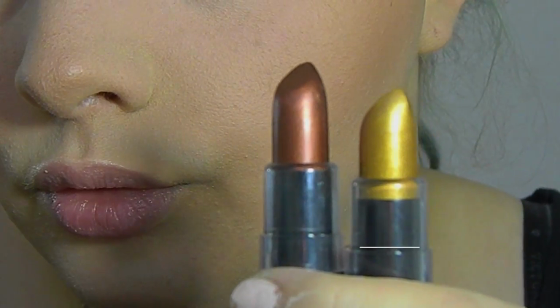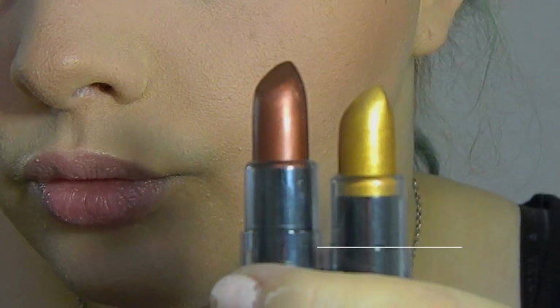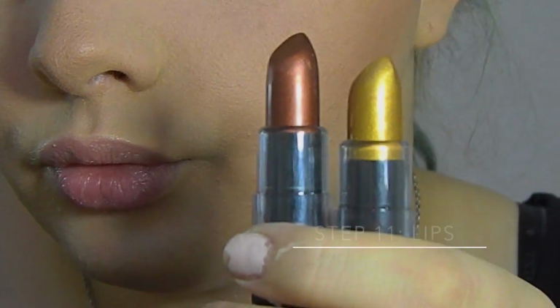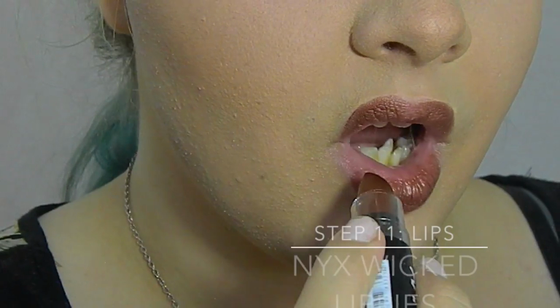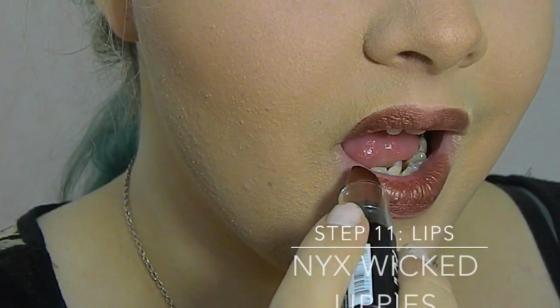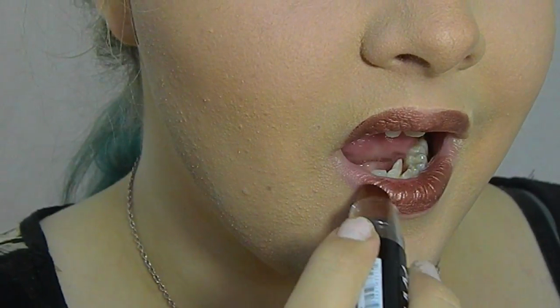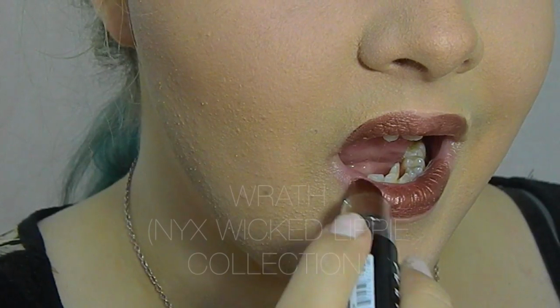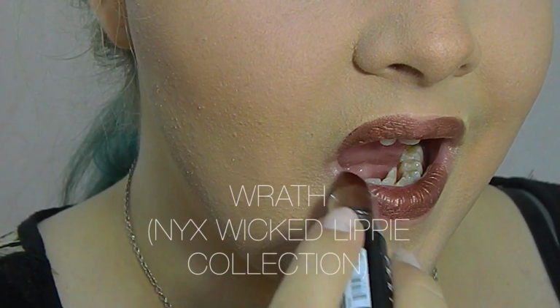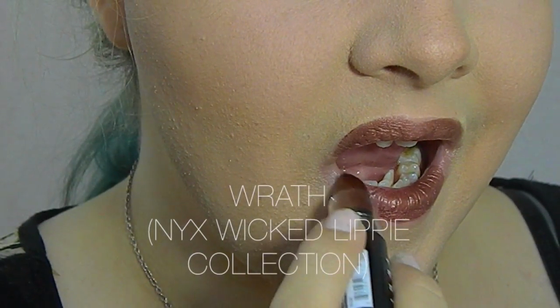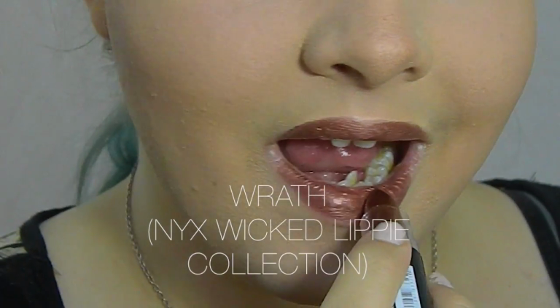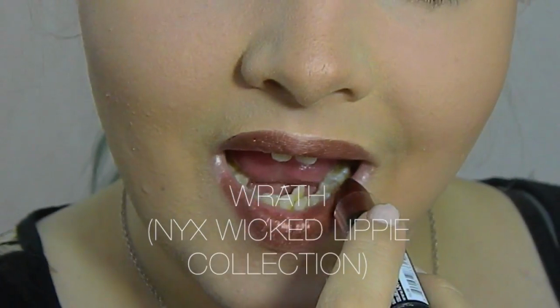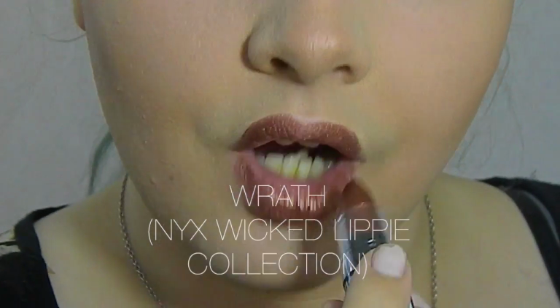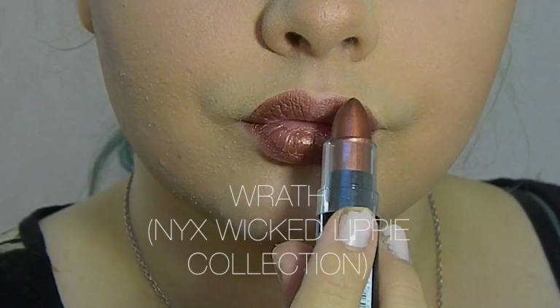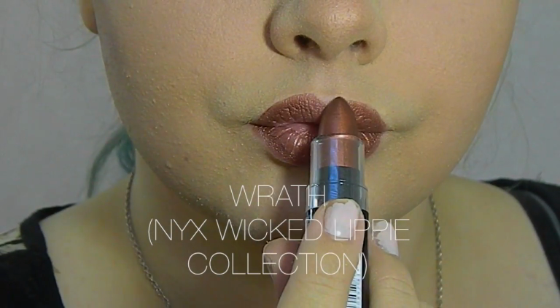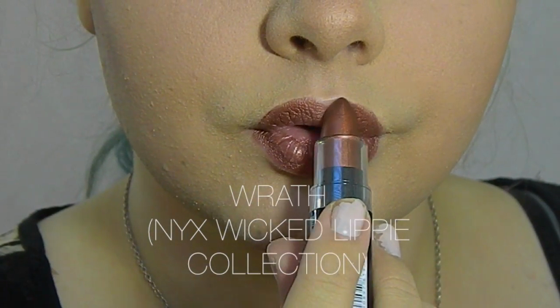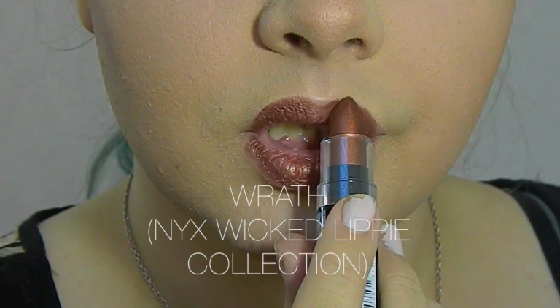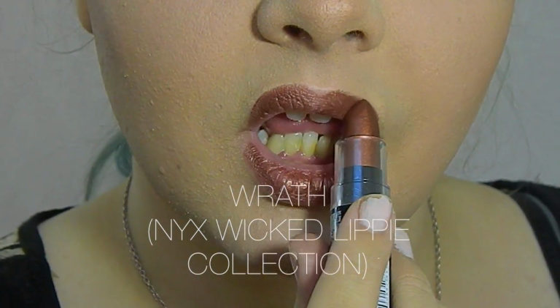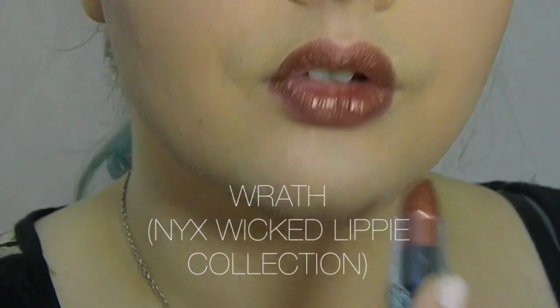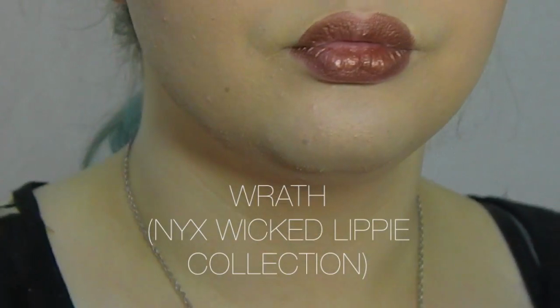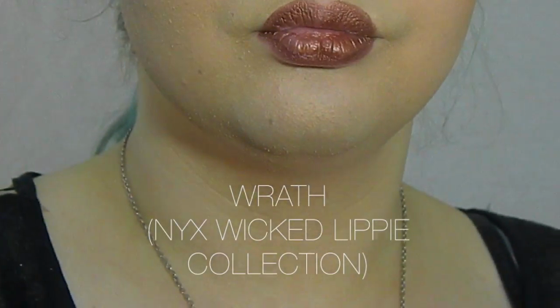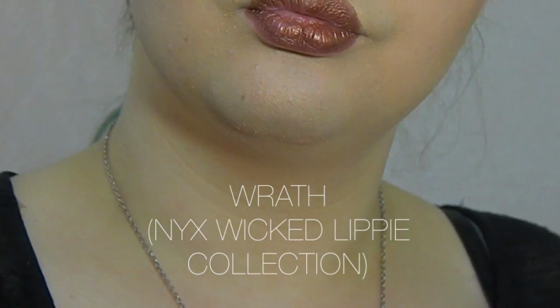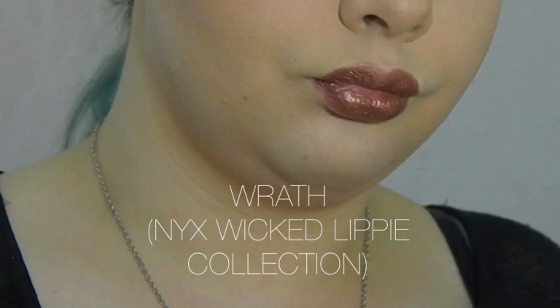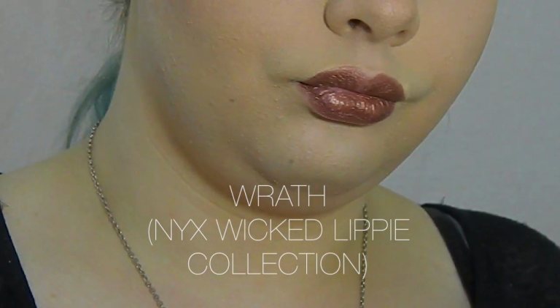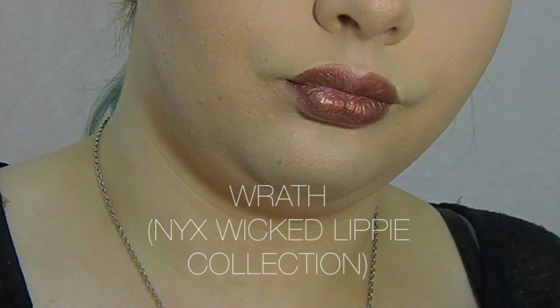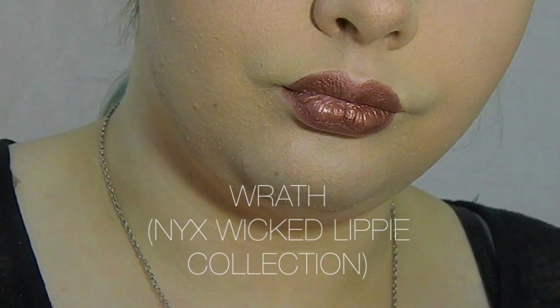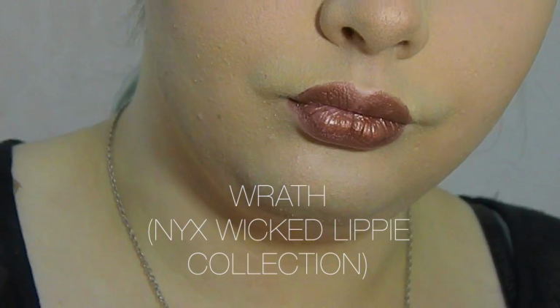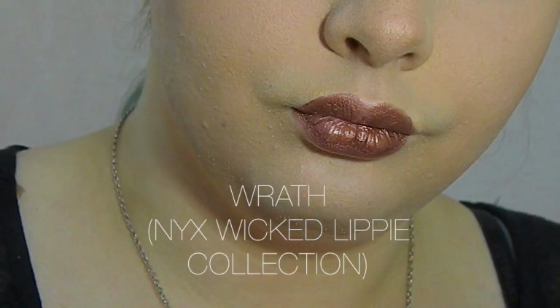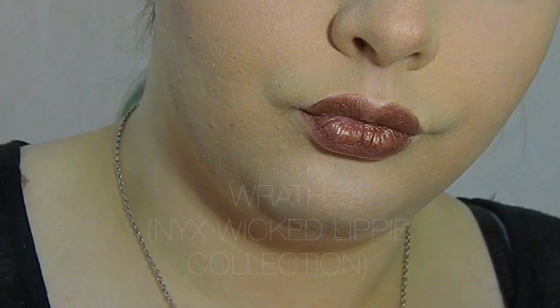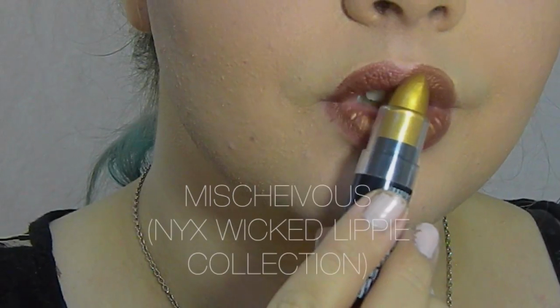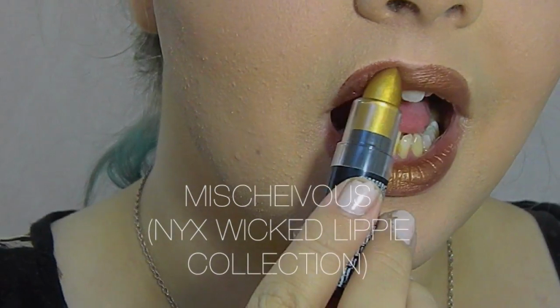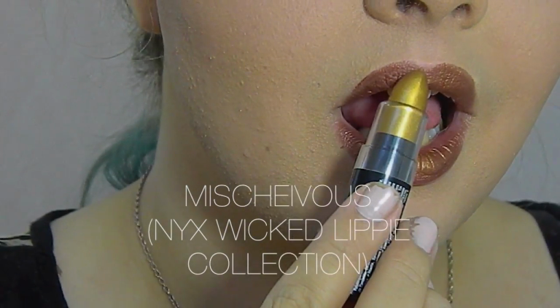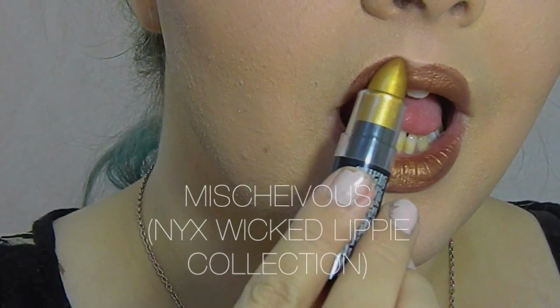Now we're going to do lips. I'm using a mixture of NYX Wrath, which is a bronzy metallic shade, and I'm also going to use Mischievous, which is a metallic gold color.